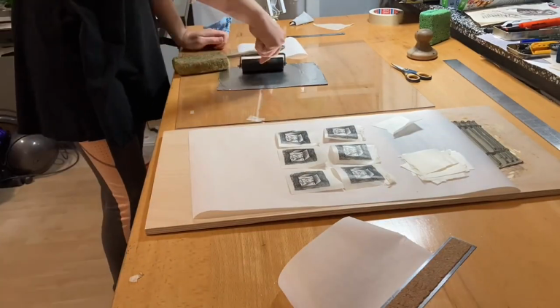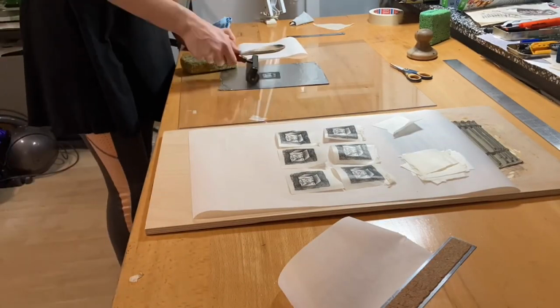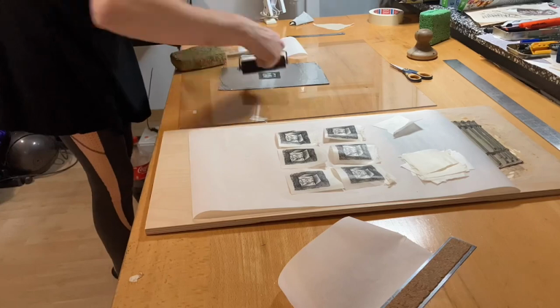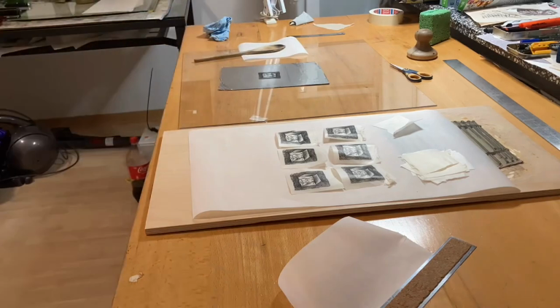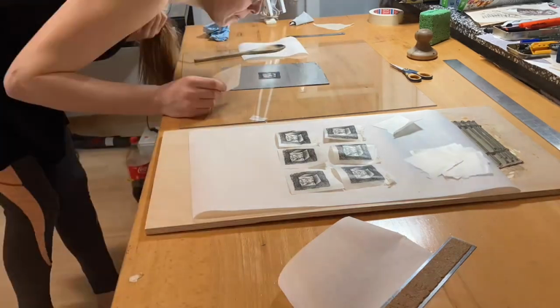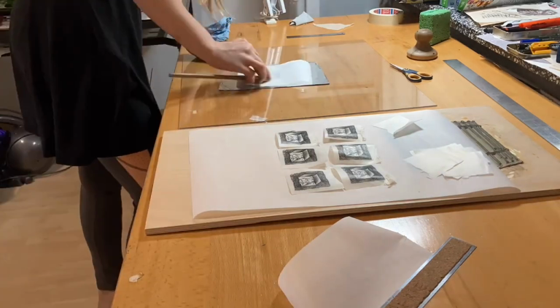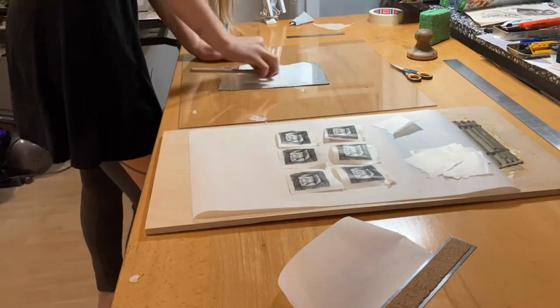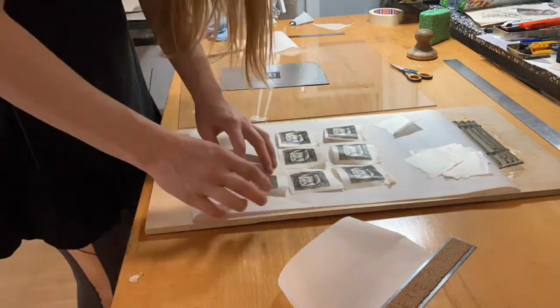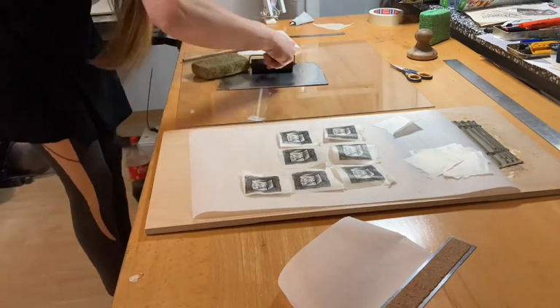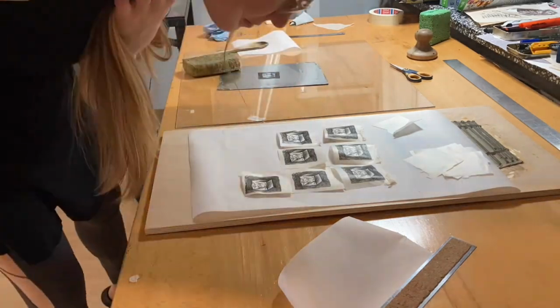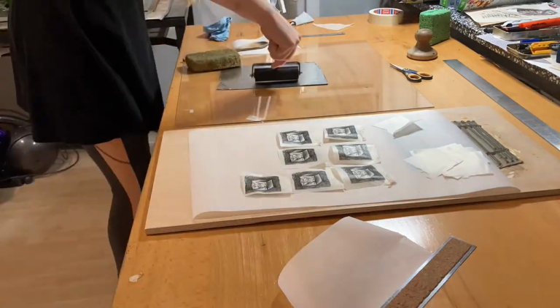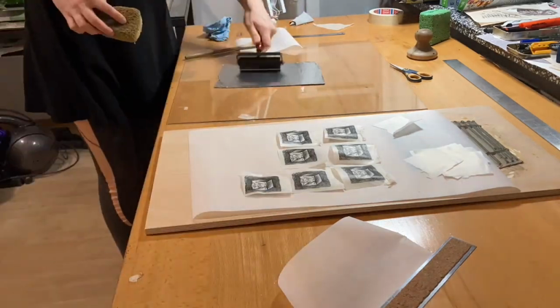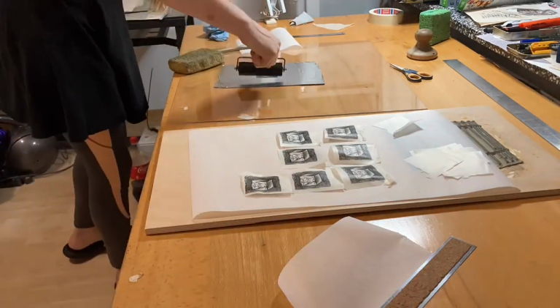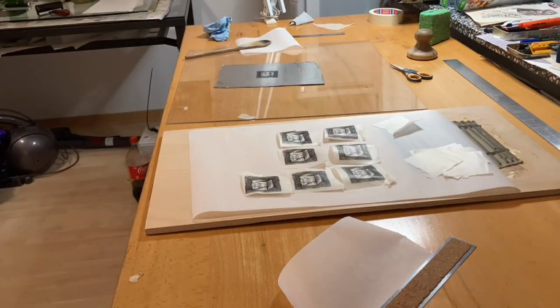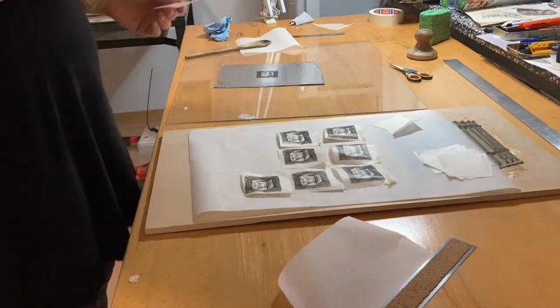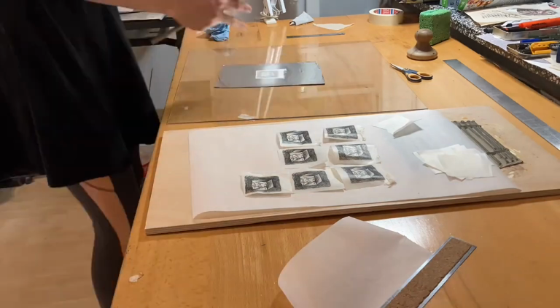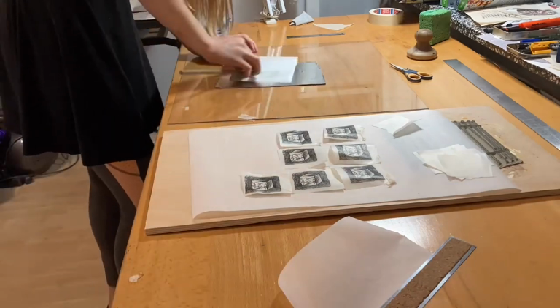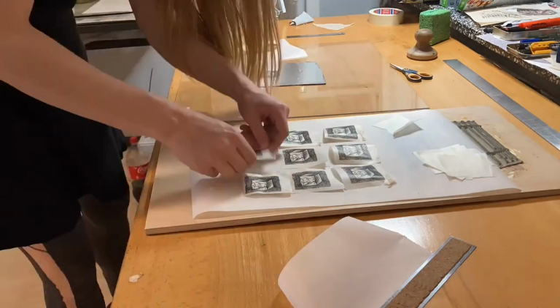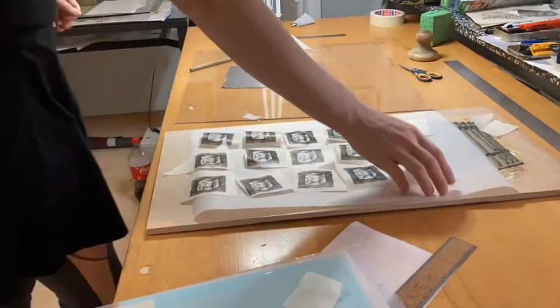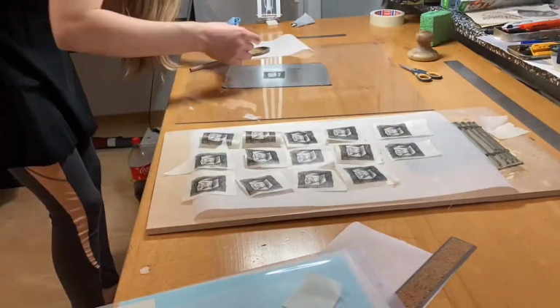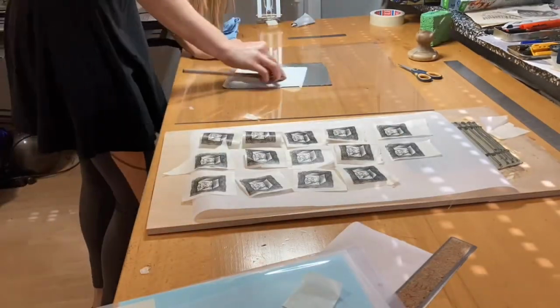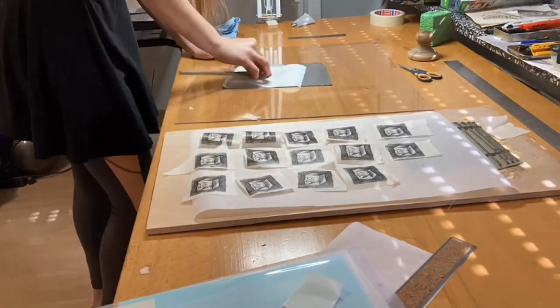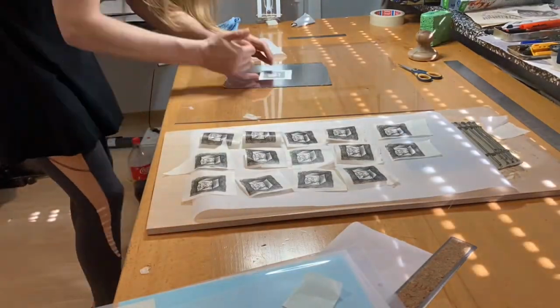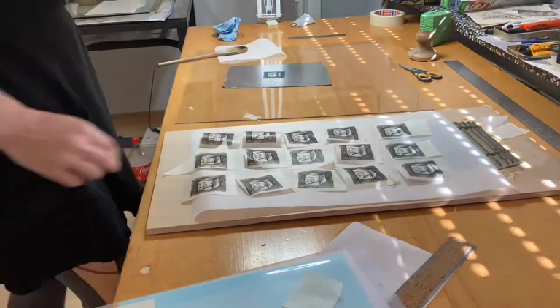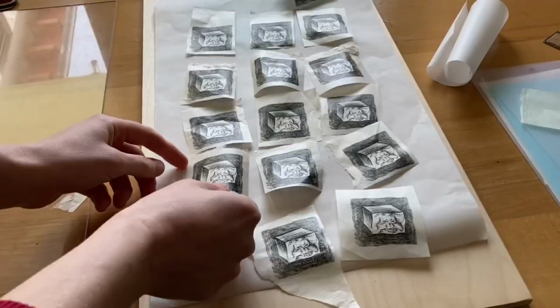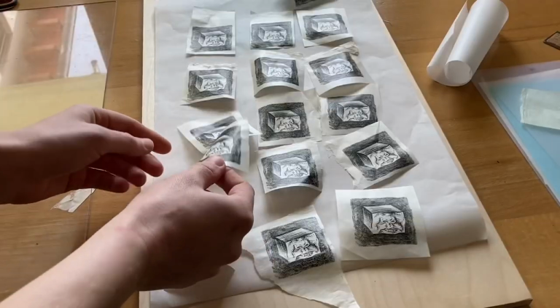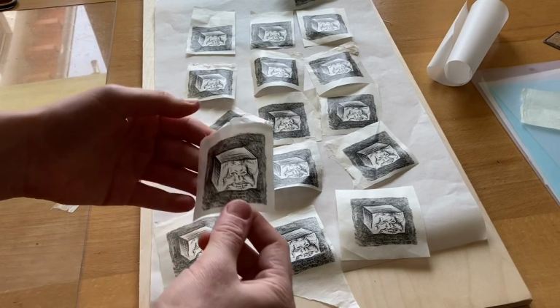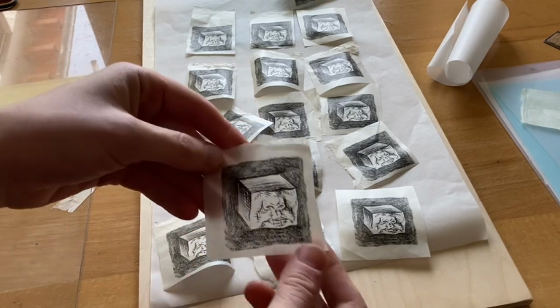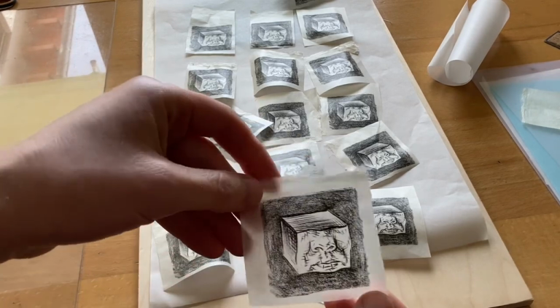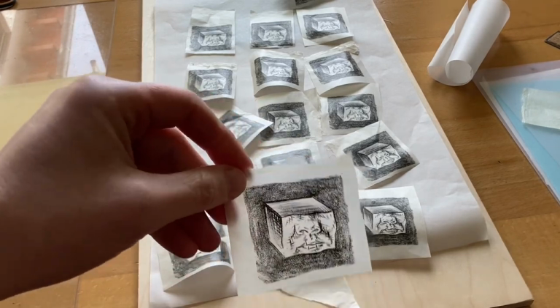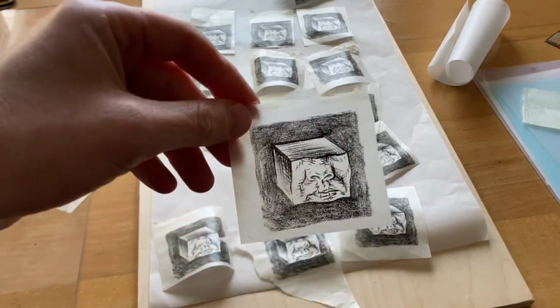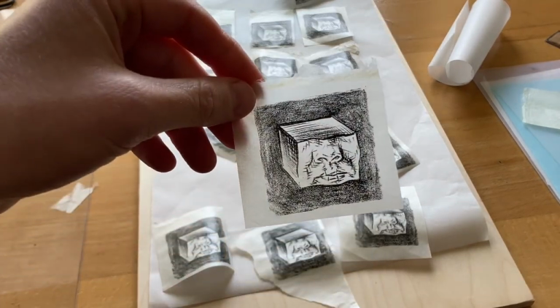As you might imagine, I've had my fill of printing this image, at least for a little while. I've saved the plate again, and I might get back to it in a few months' time. For the fourth printing session, I got 16 great prints.